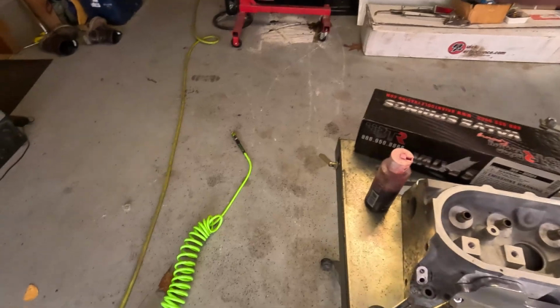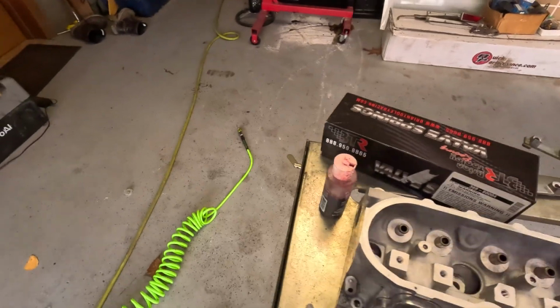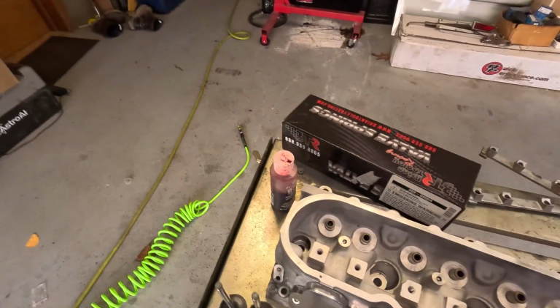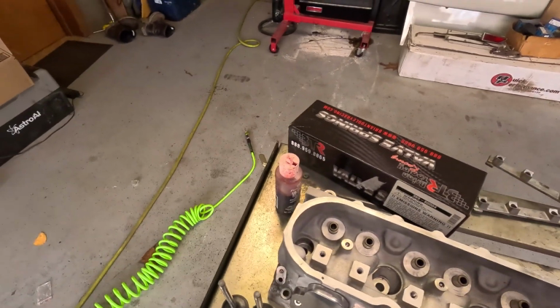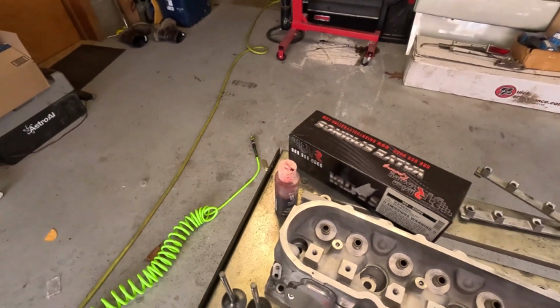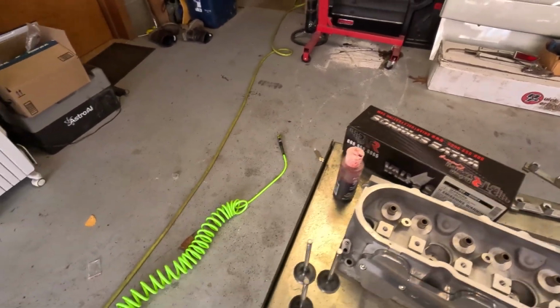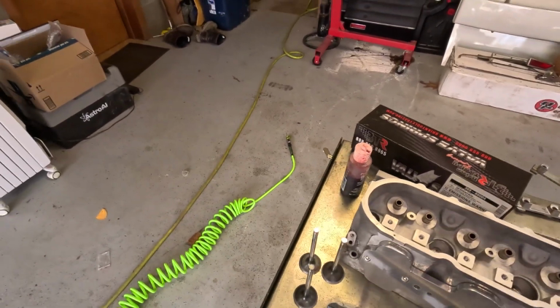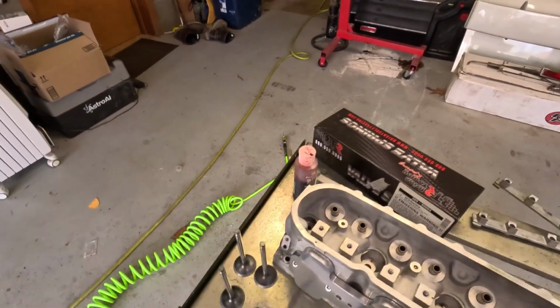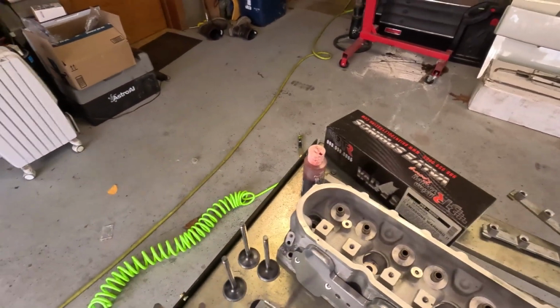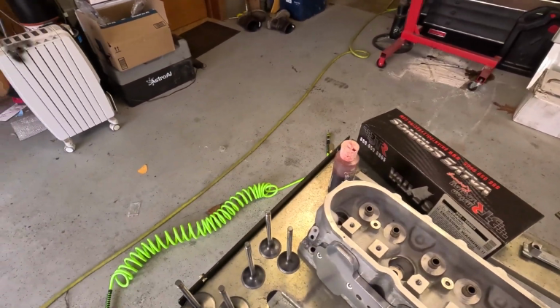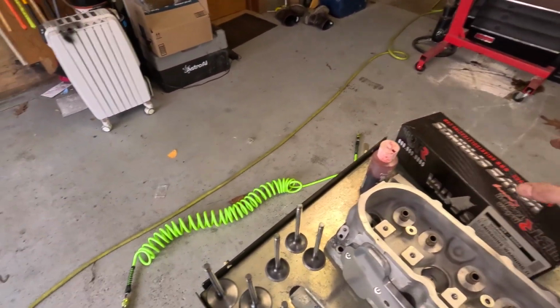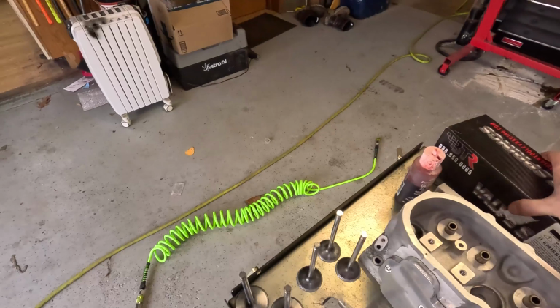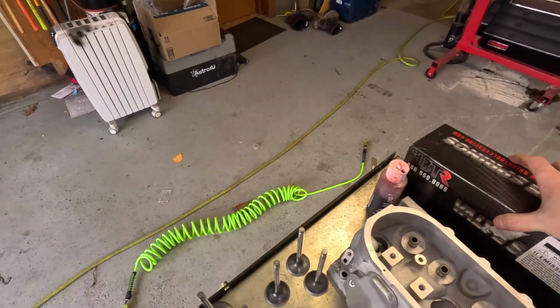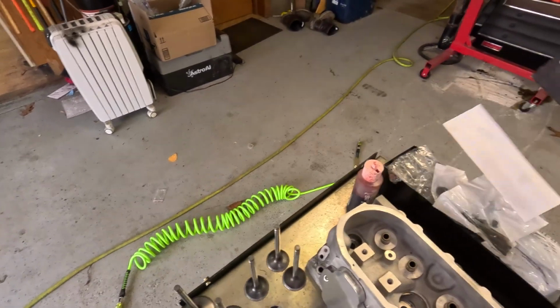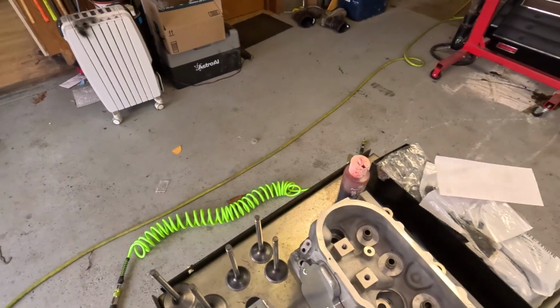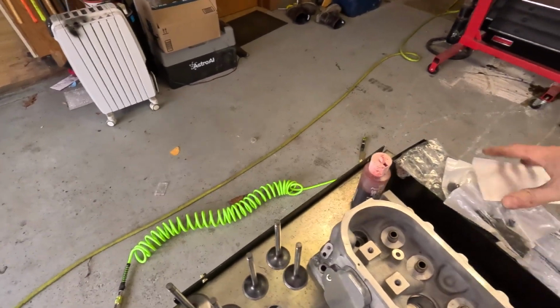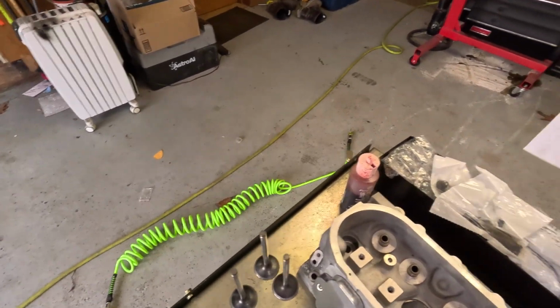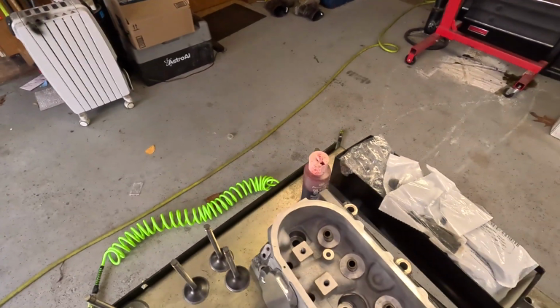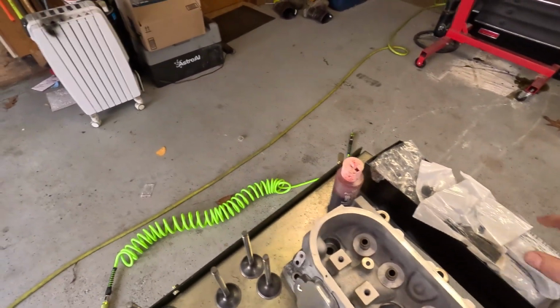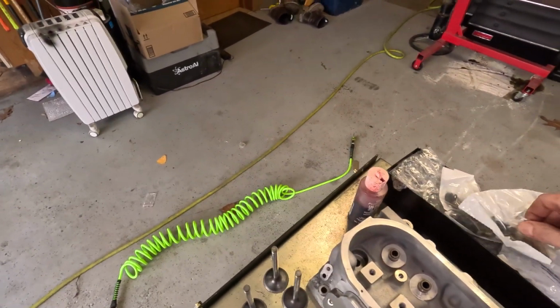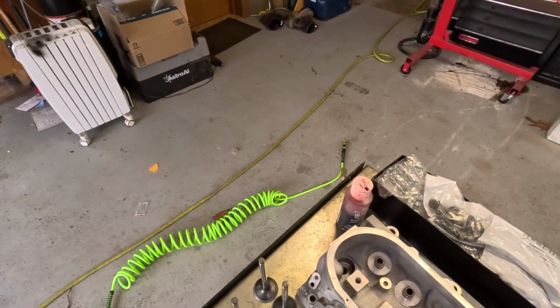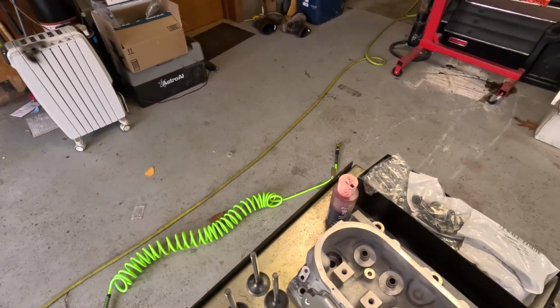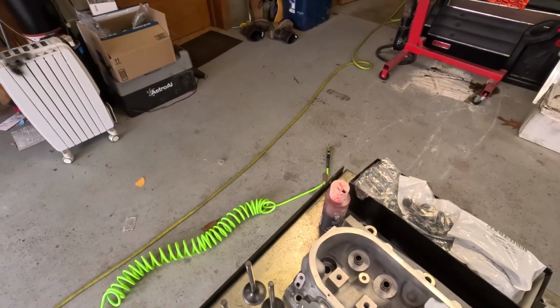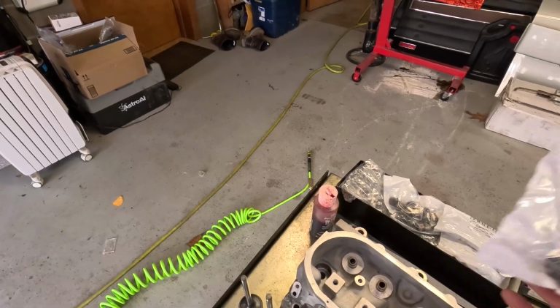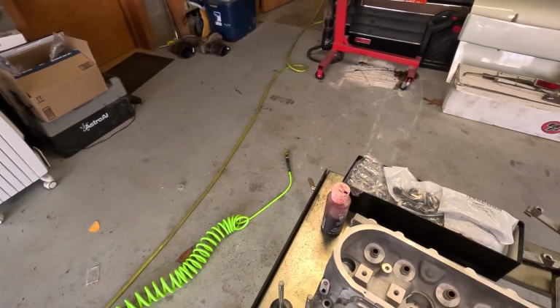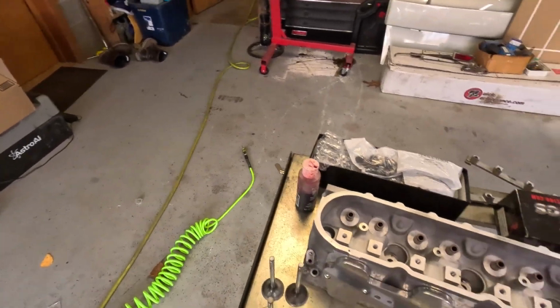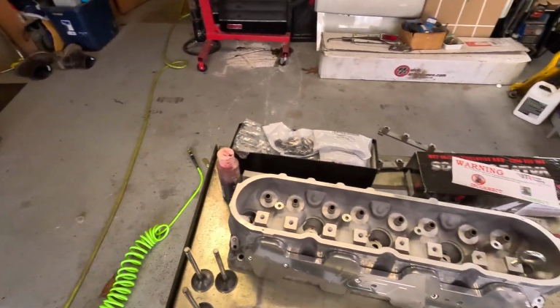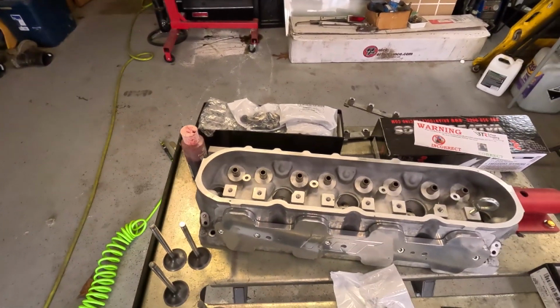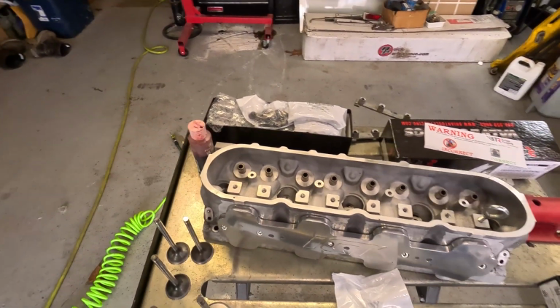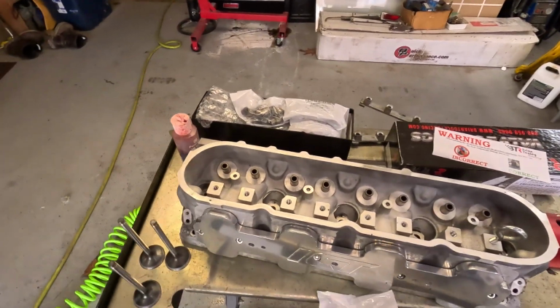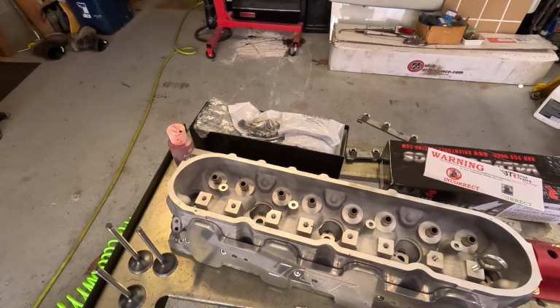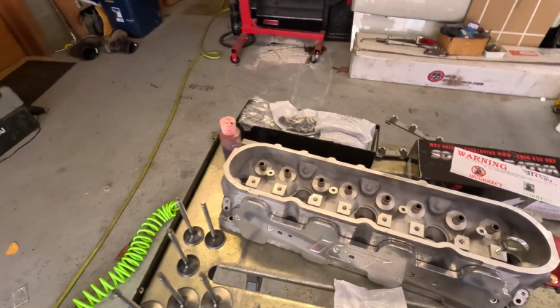We're going to go ahead and put our valve seals in, springs, retainers, all that fun jazz. Let's get down to it.